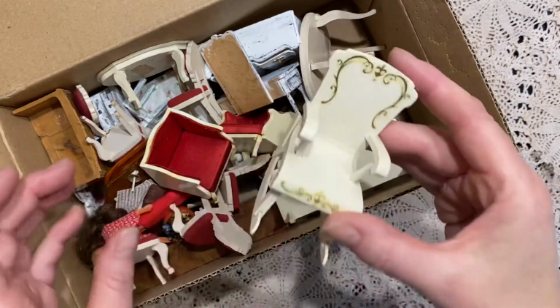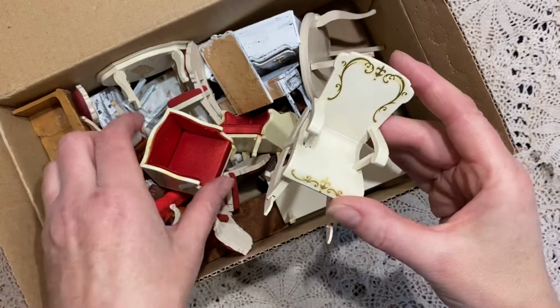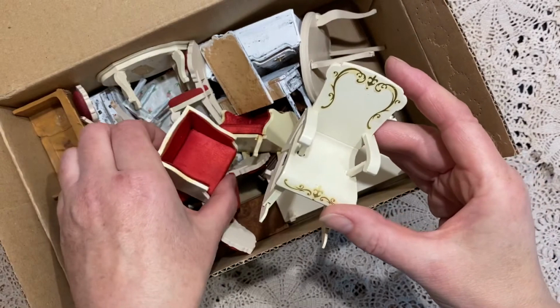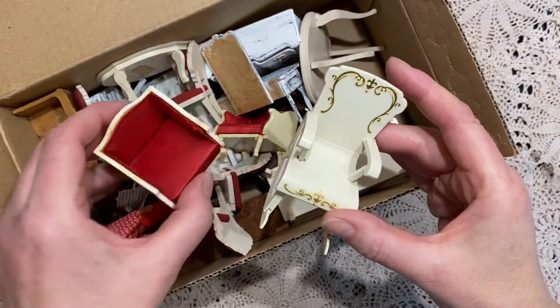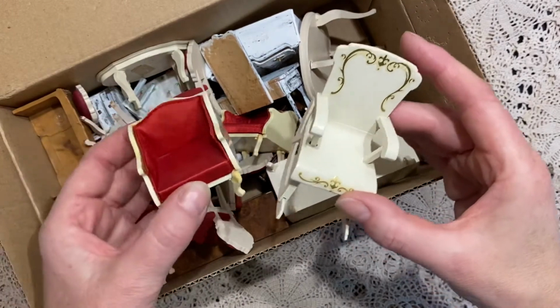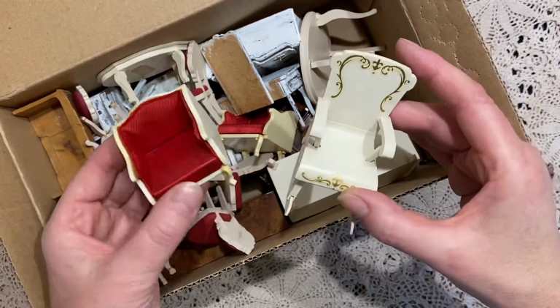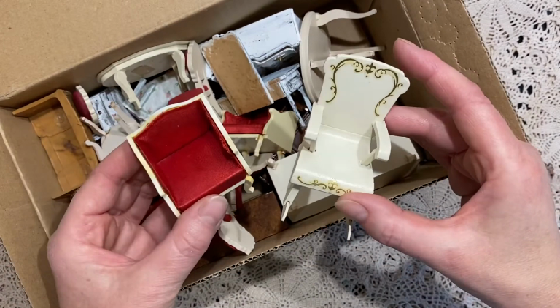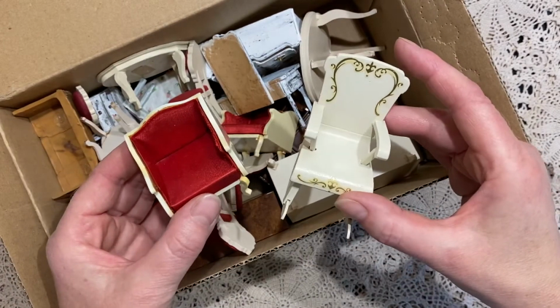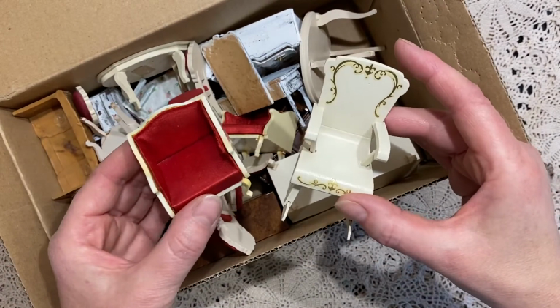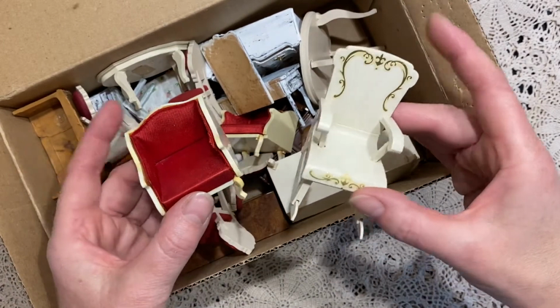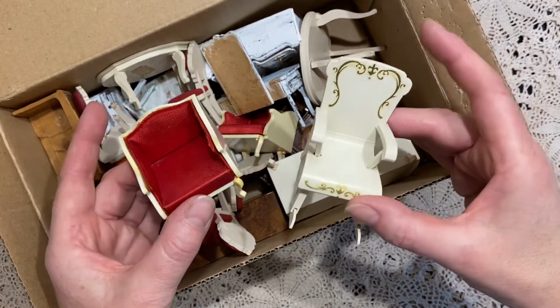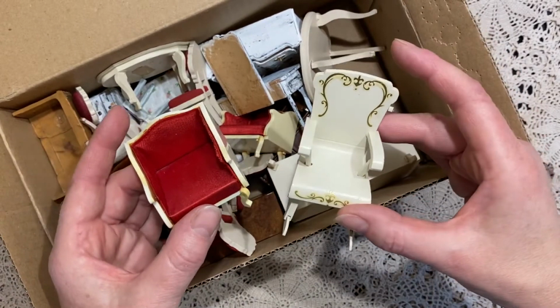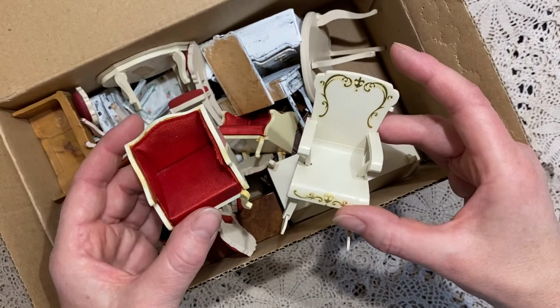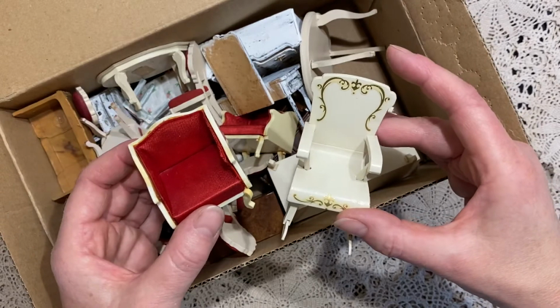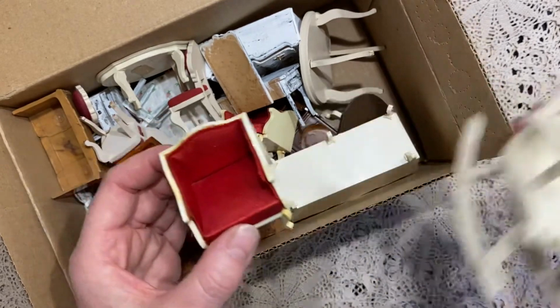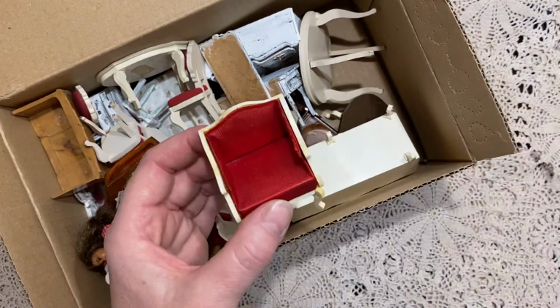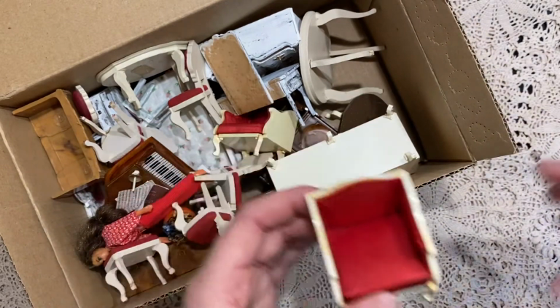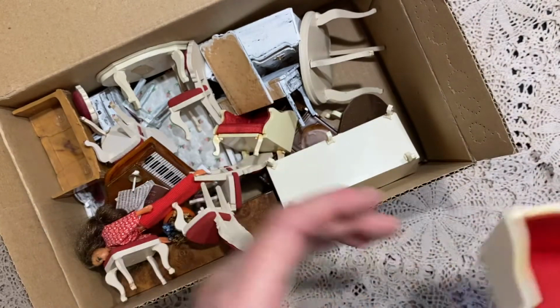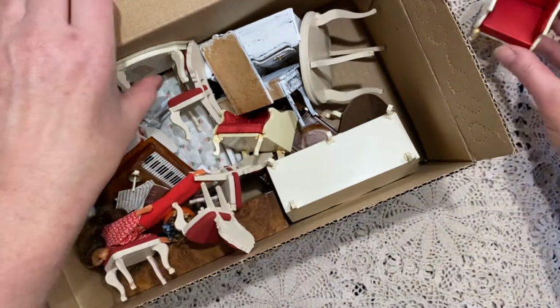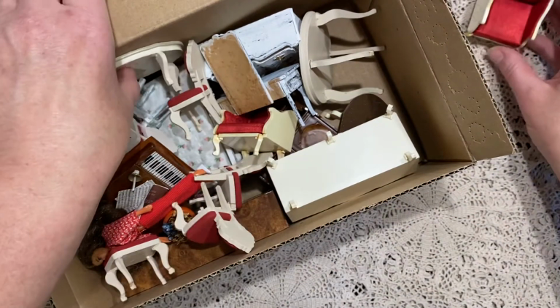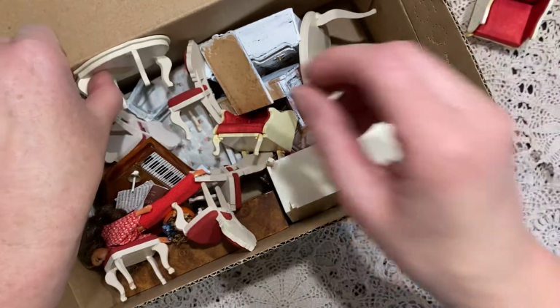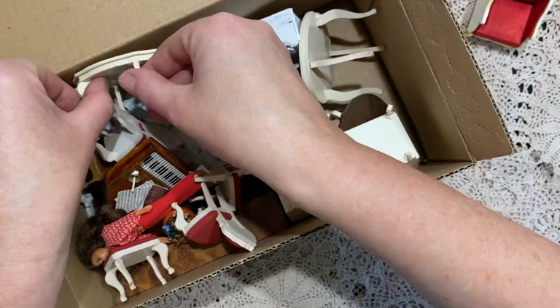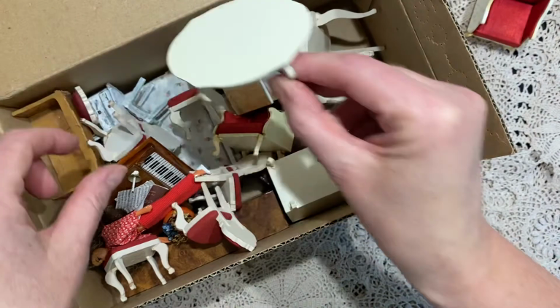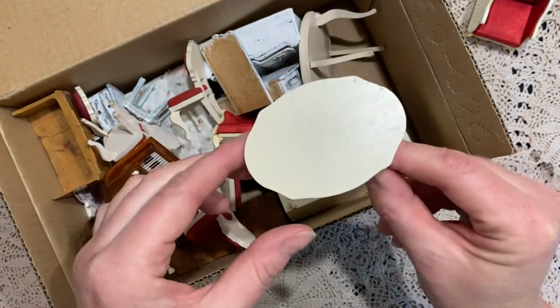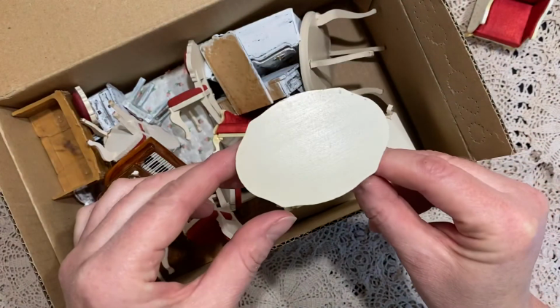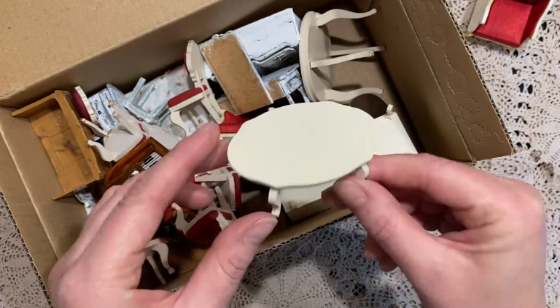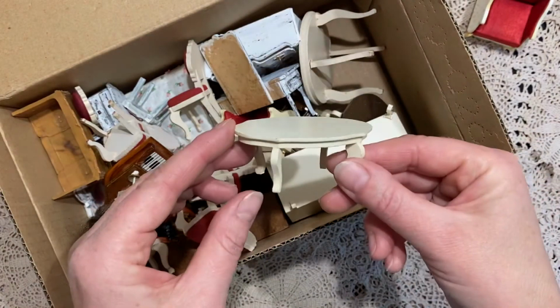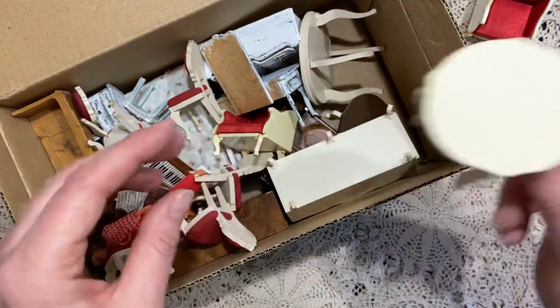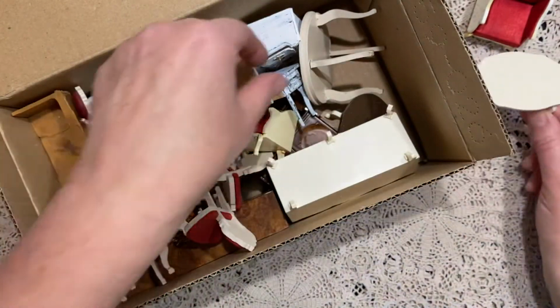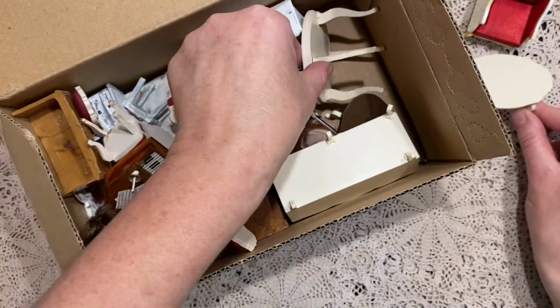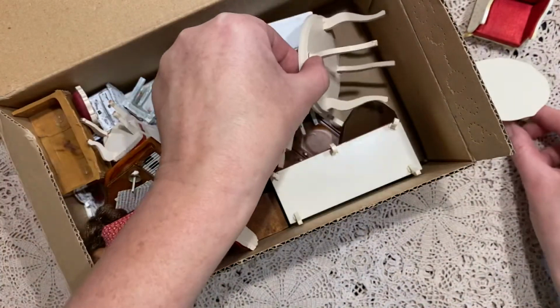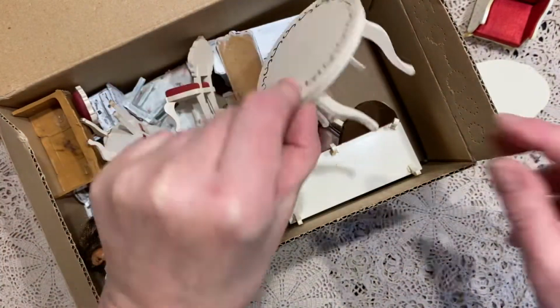This is the perfect size because it's 1 to 16. Normal dollhouses are generally 1 to 12 scale, and this is 1 to 16, so a little bit smaller. And I absolutely love all of this.